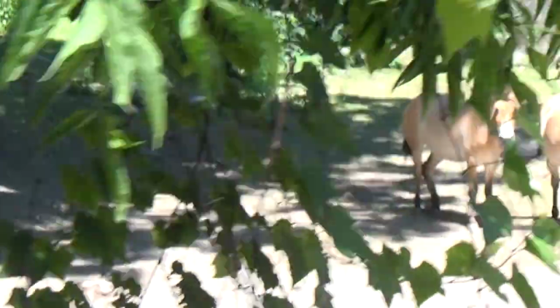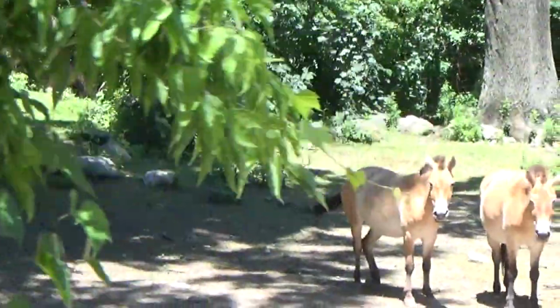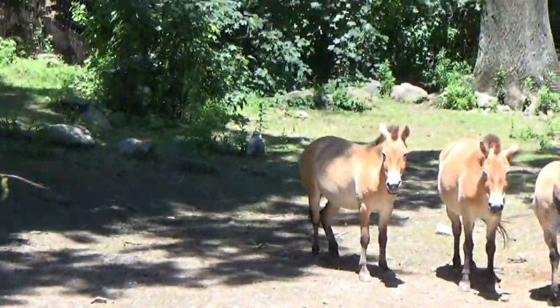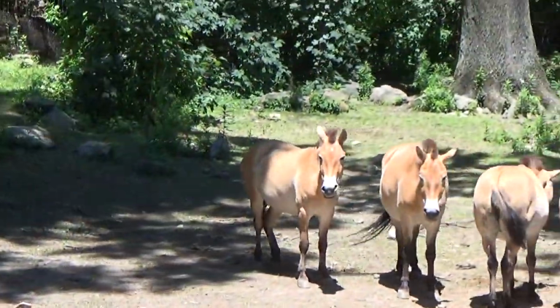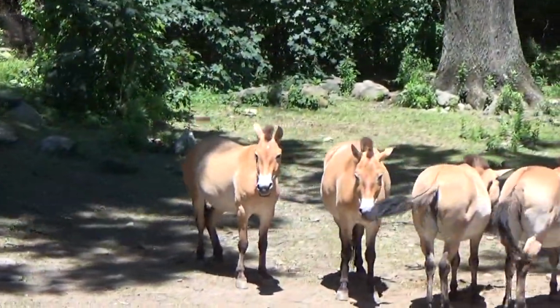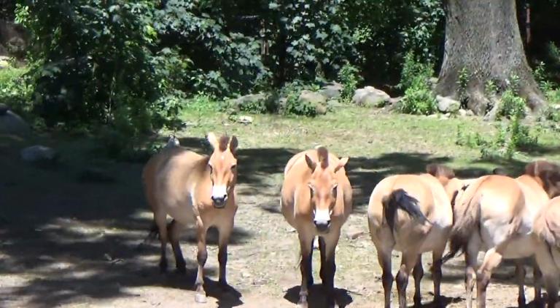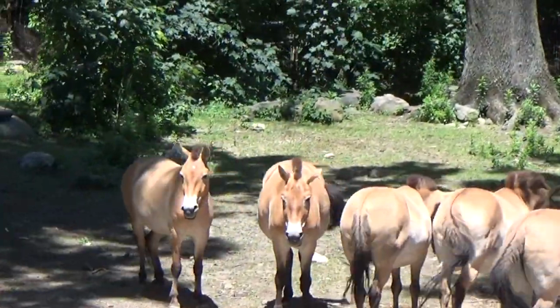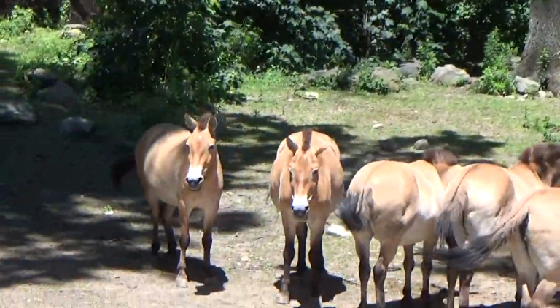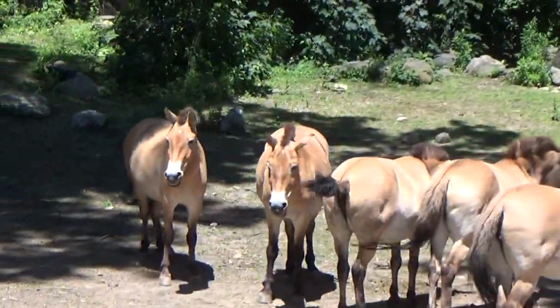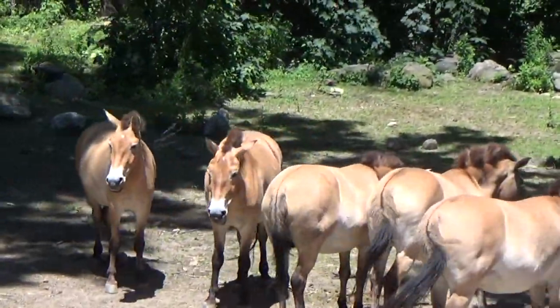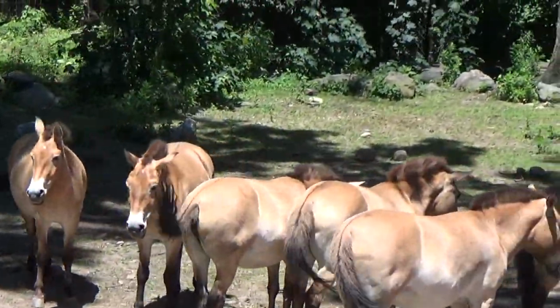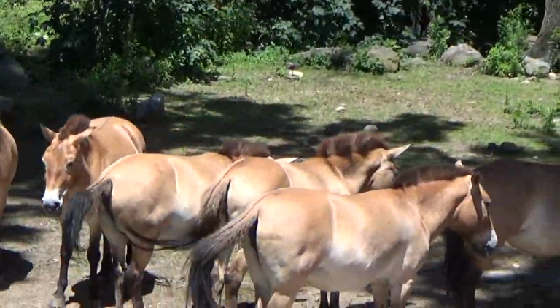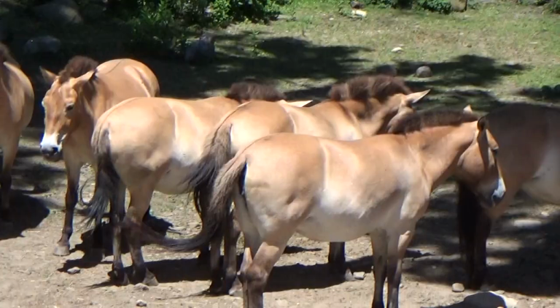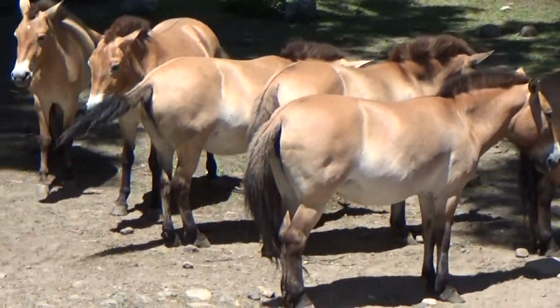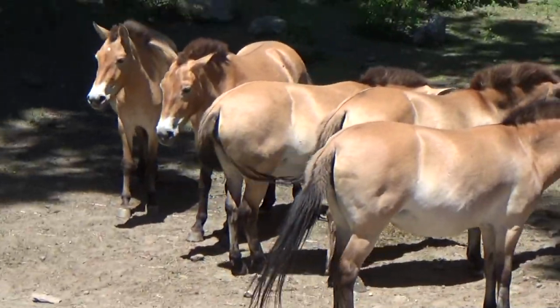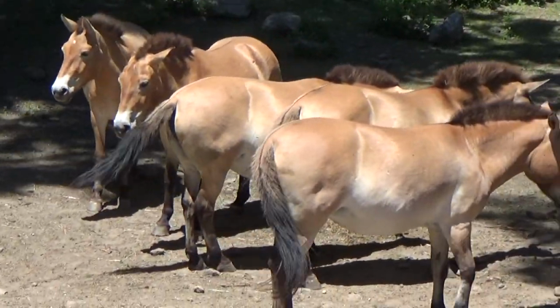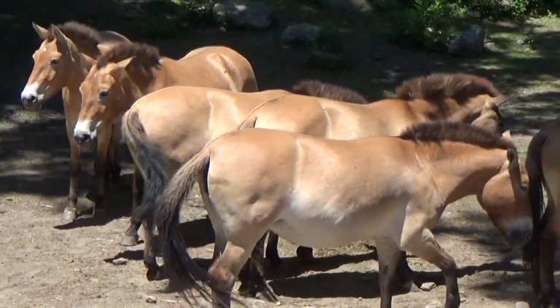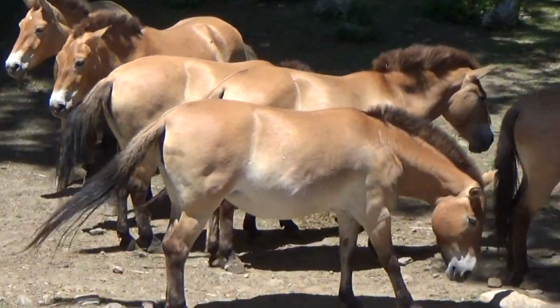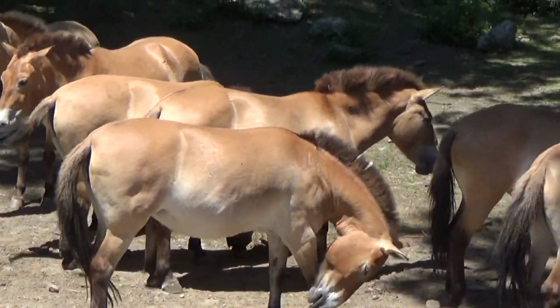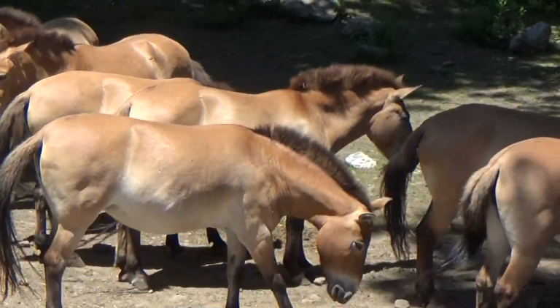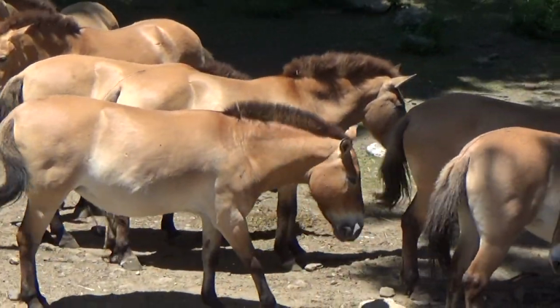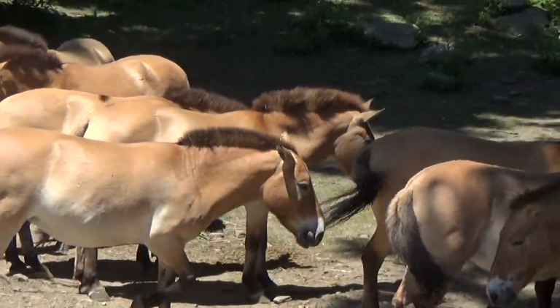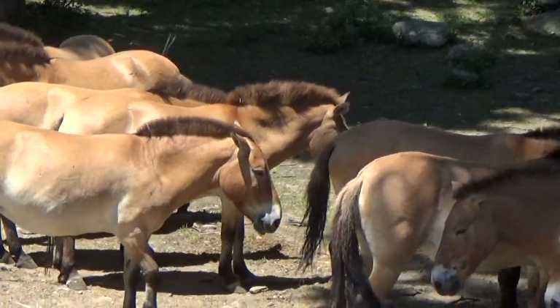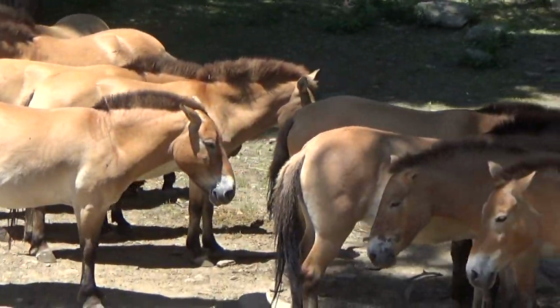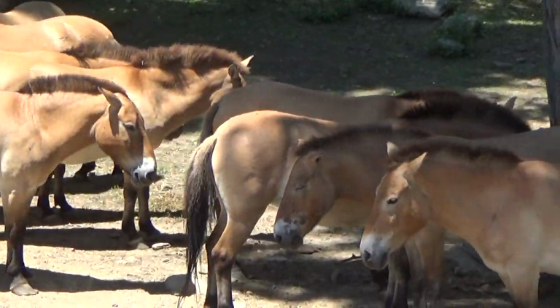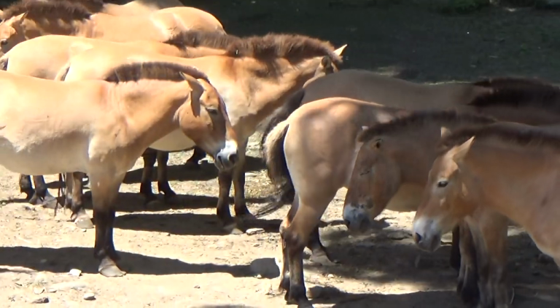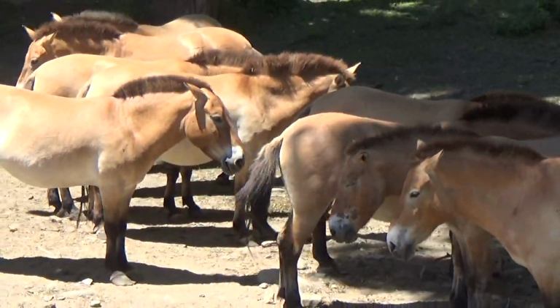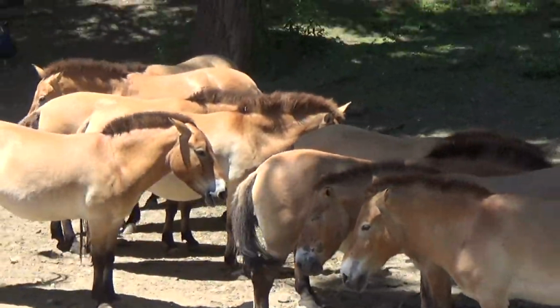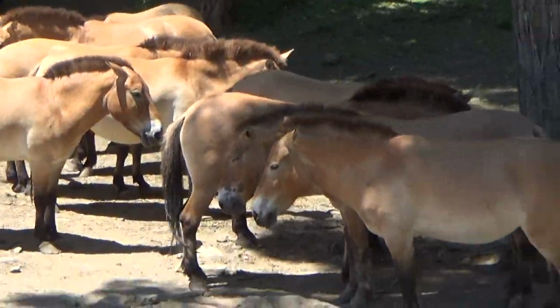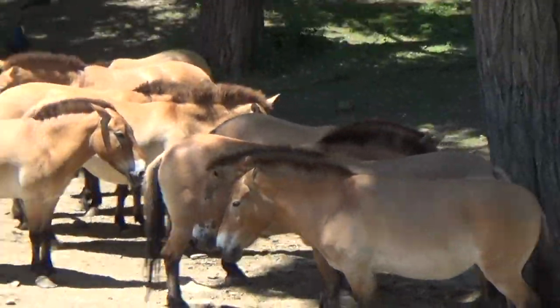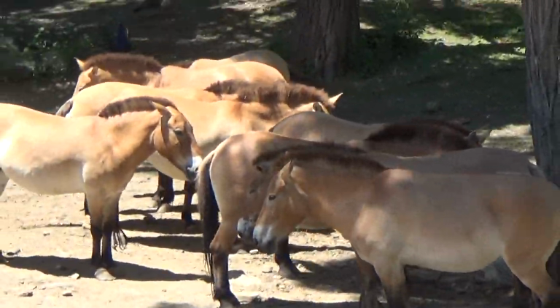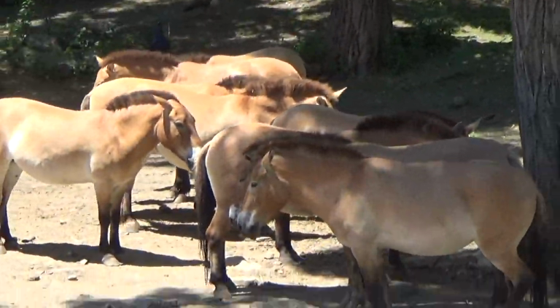And they are rocking that erect mane, which makes it look like these animals have mohawks. They are also missing the forelock, which is a piece of mane that falls over the eyes on domesticated horses.